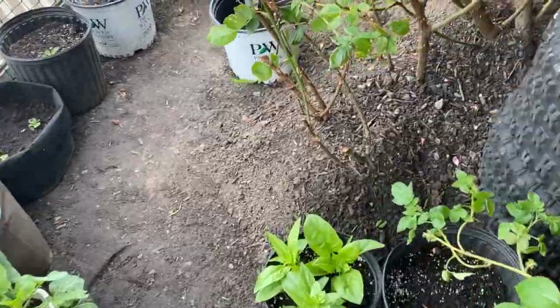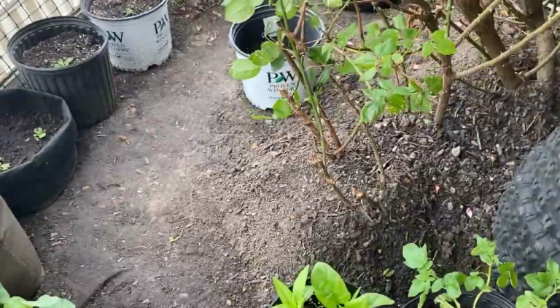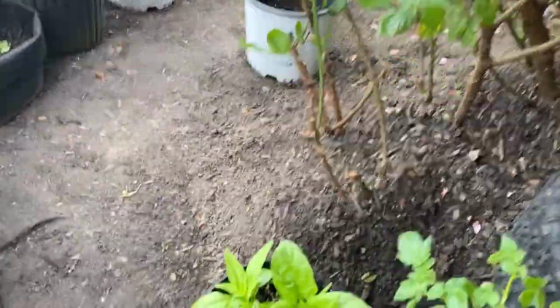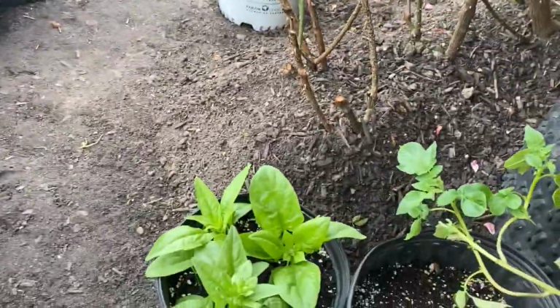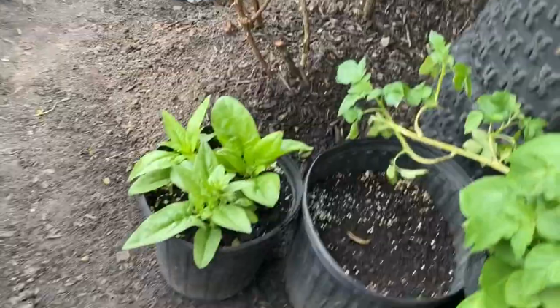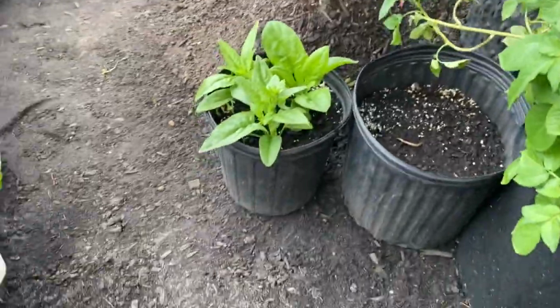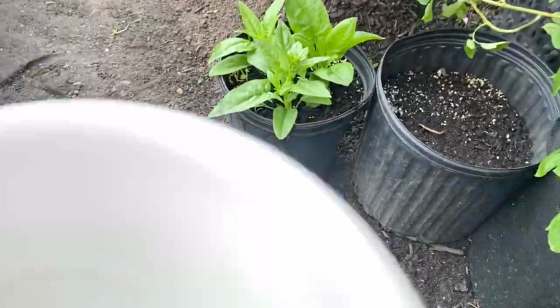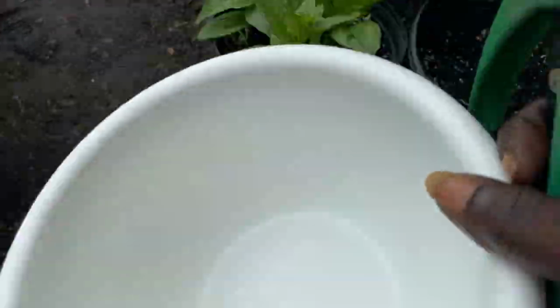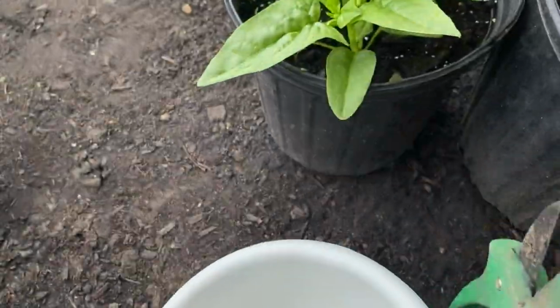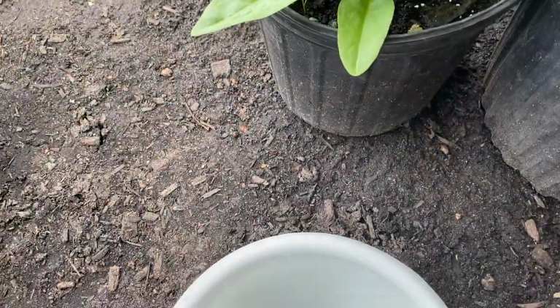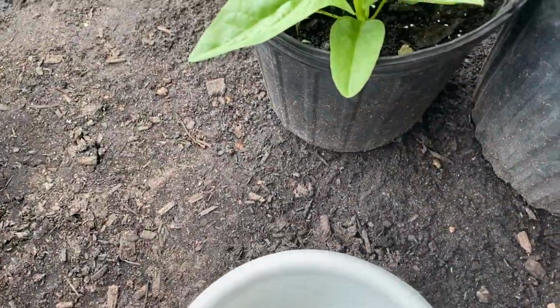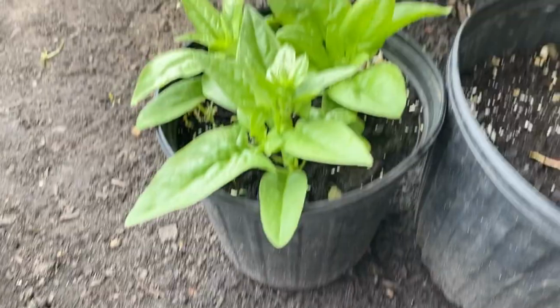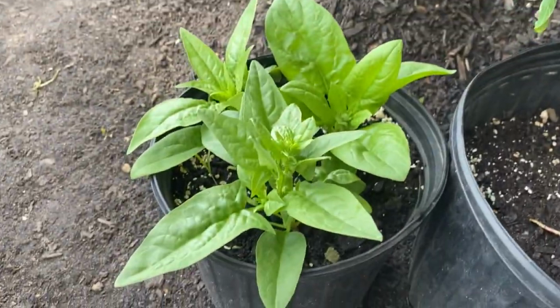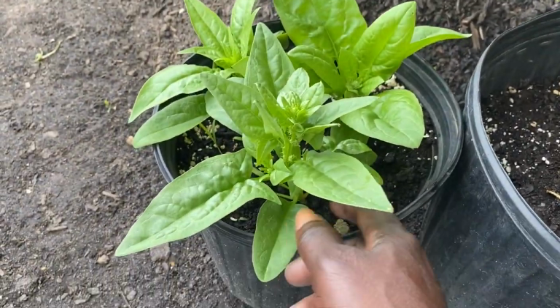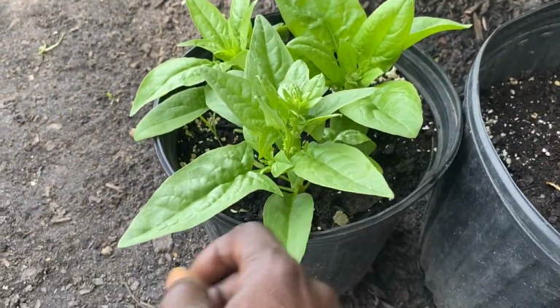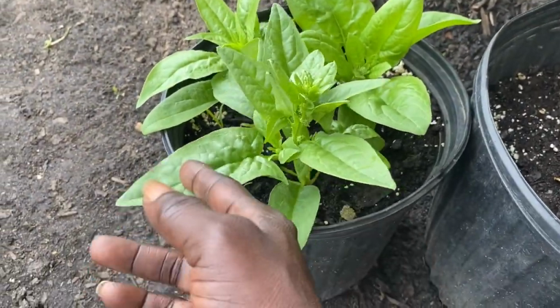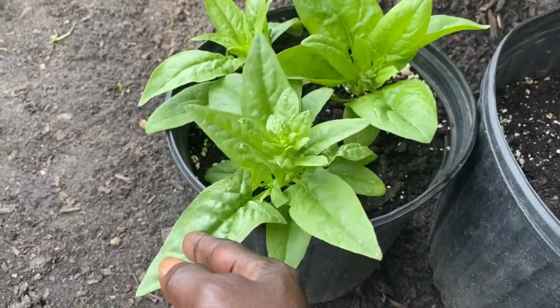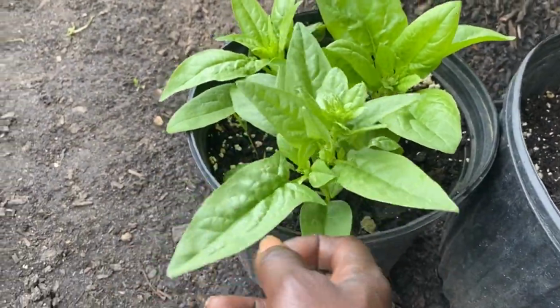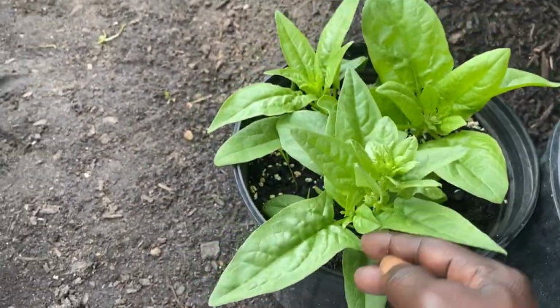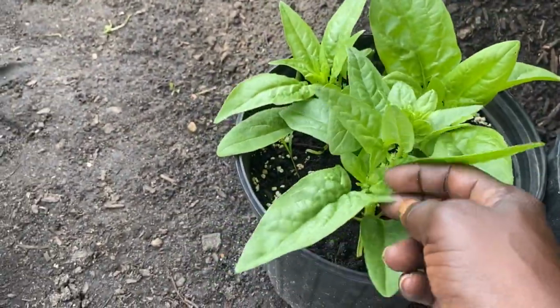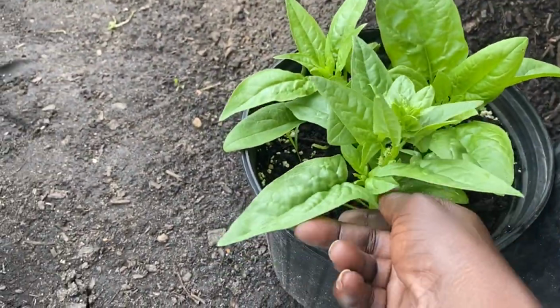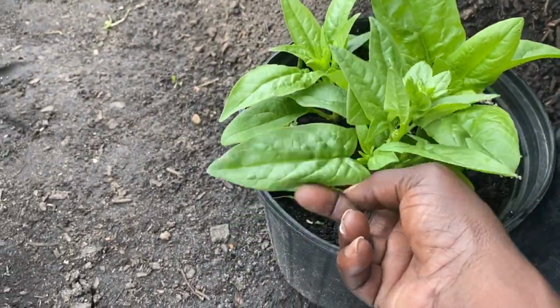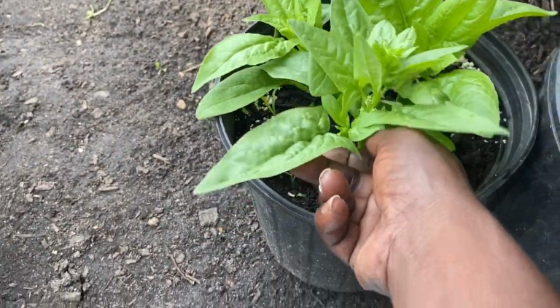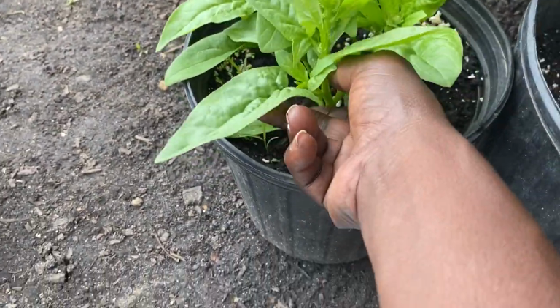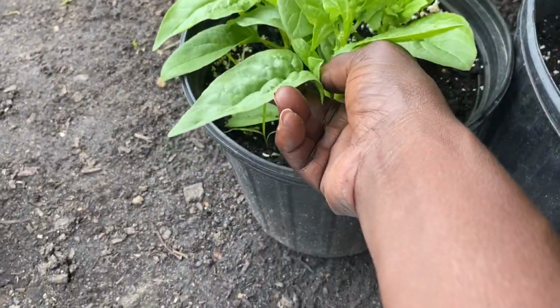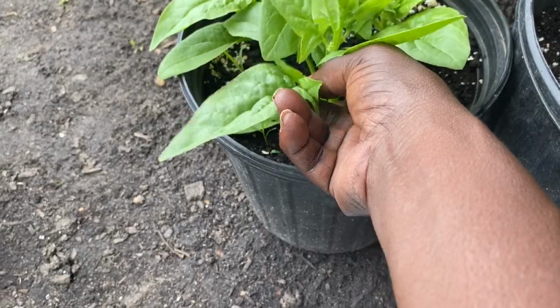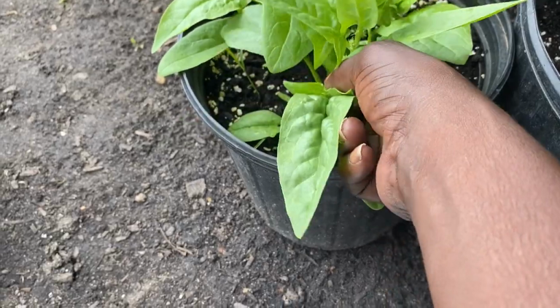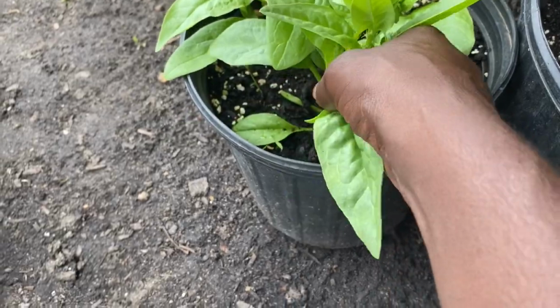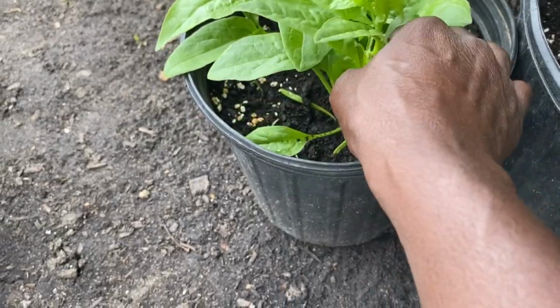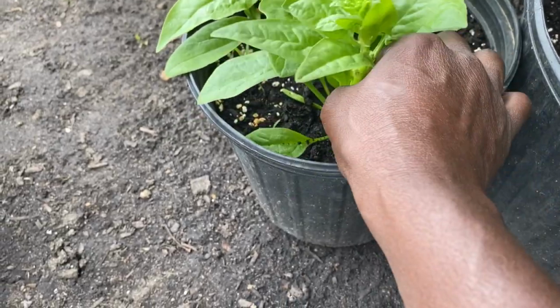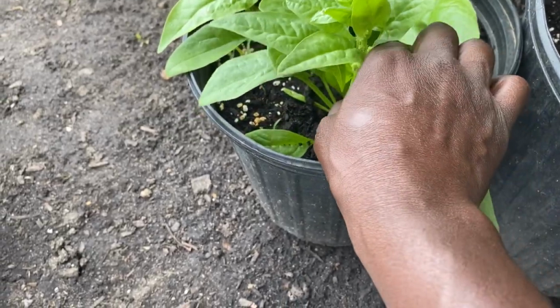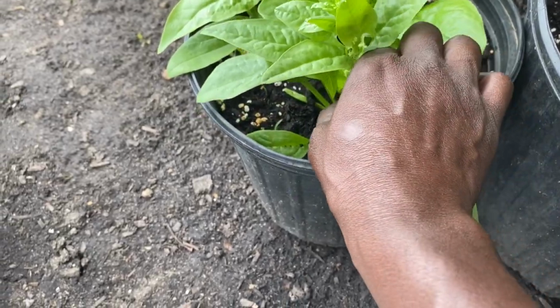It's kind of windy, kind of chilly out today. So with the spinach, all you do is pull off these big leaves, just pinch them back under here like so.